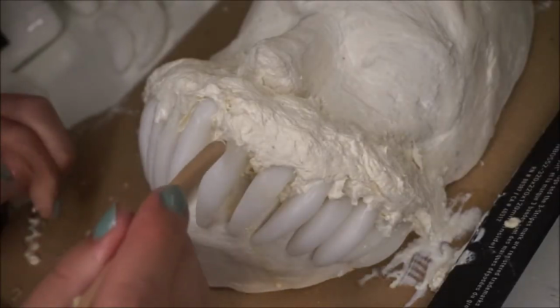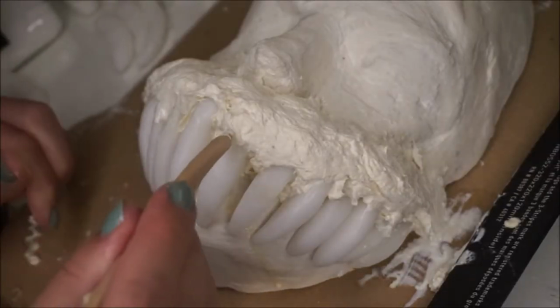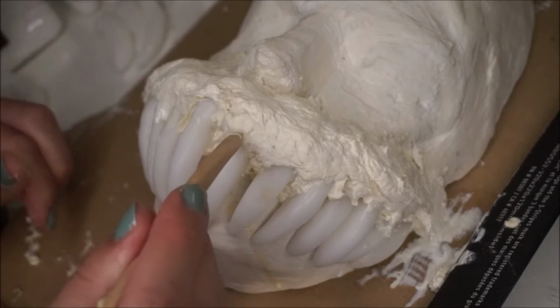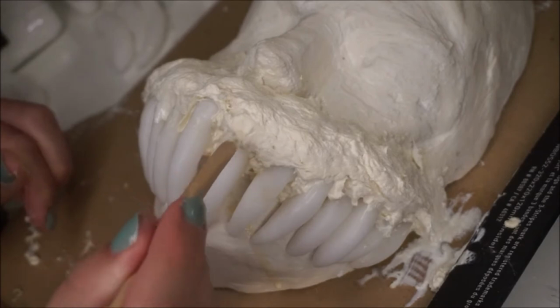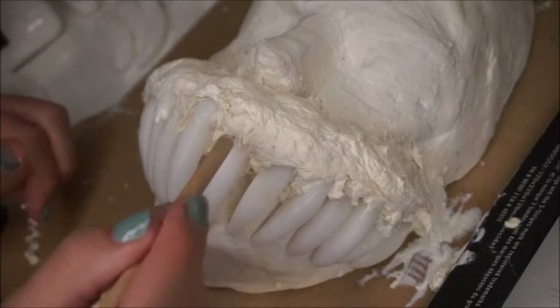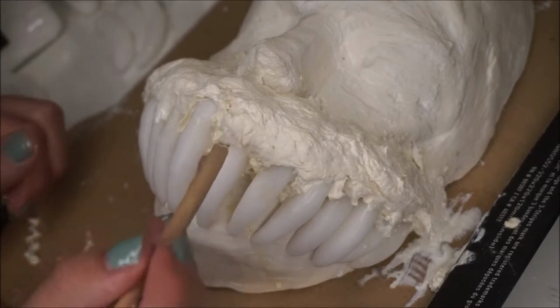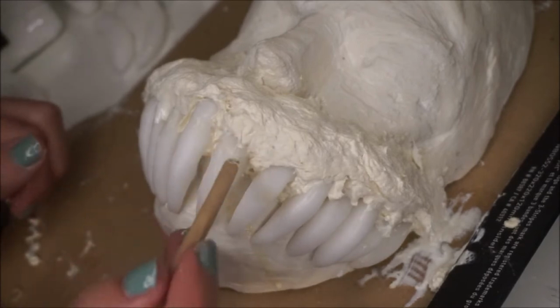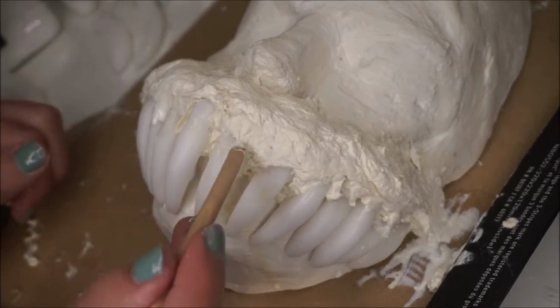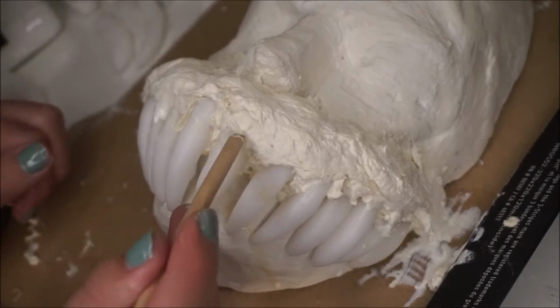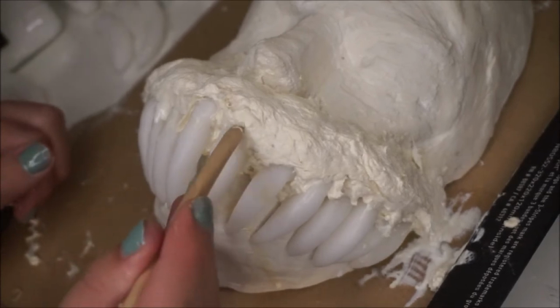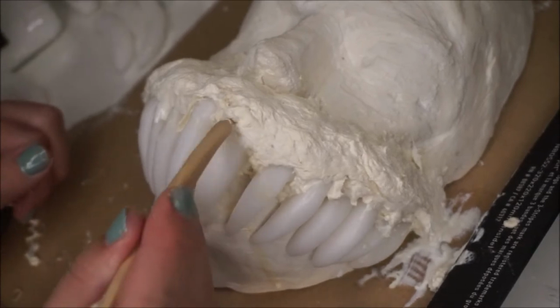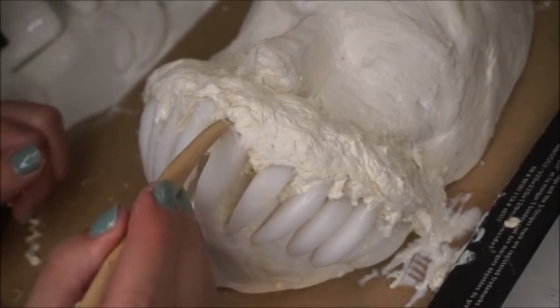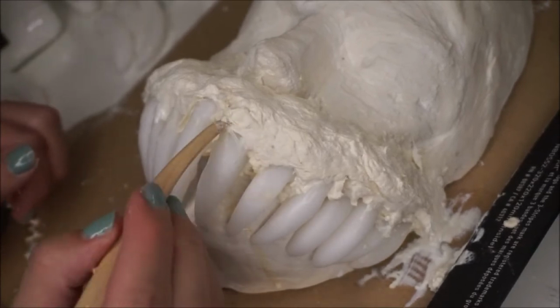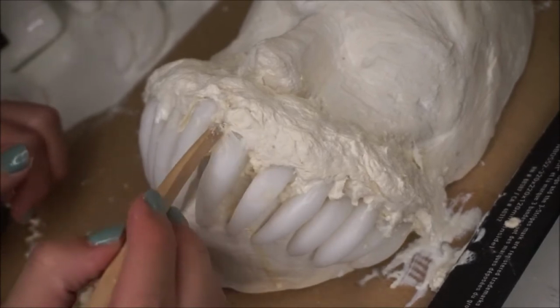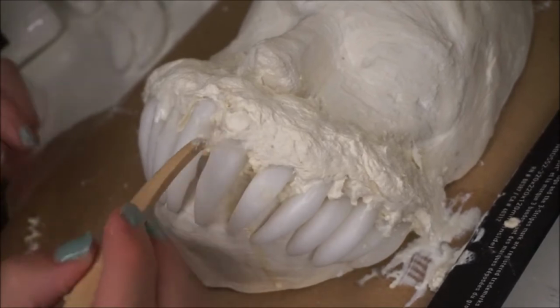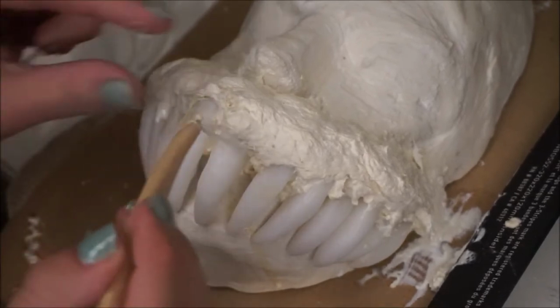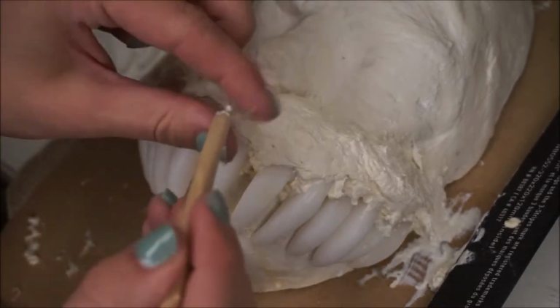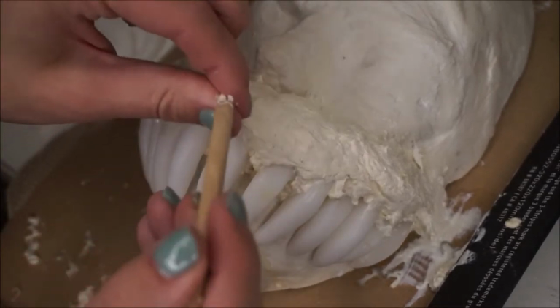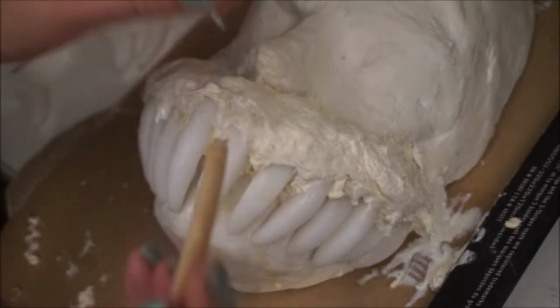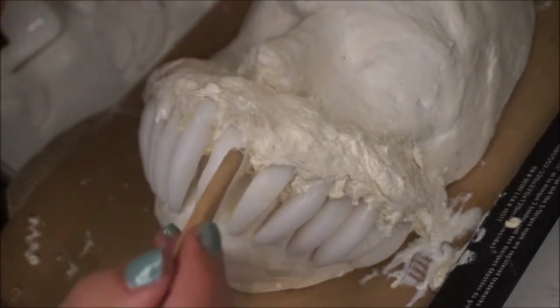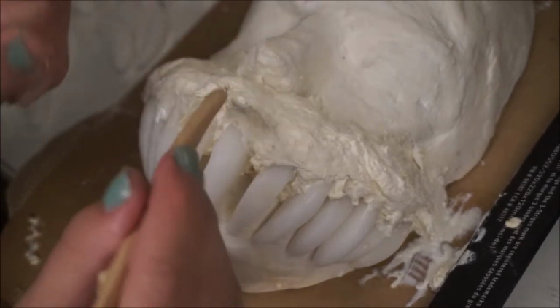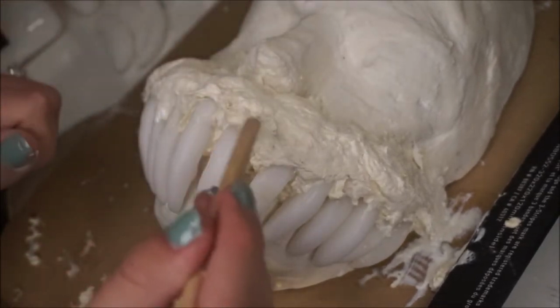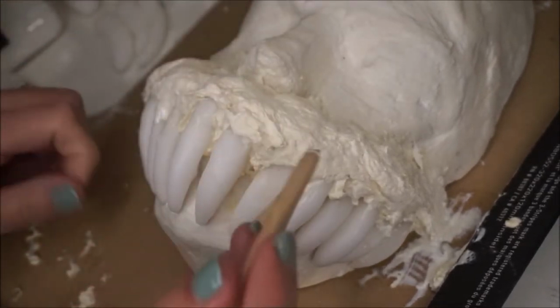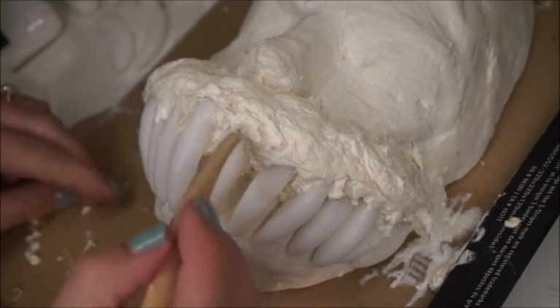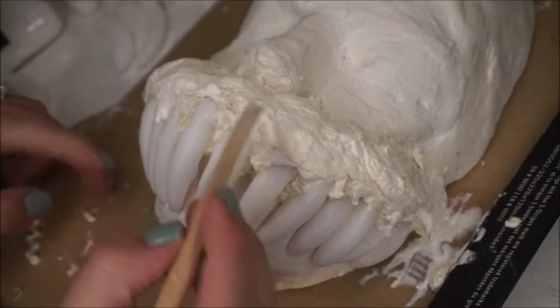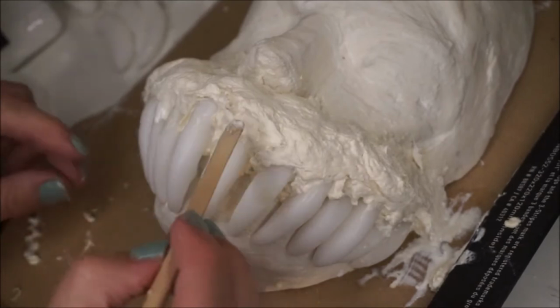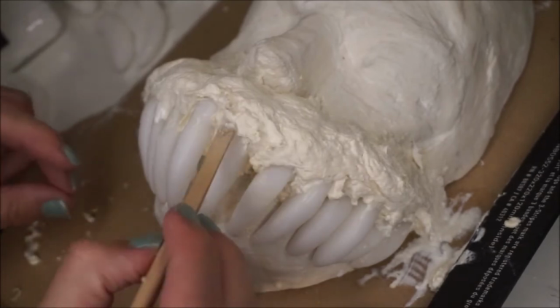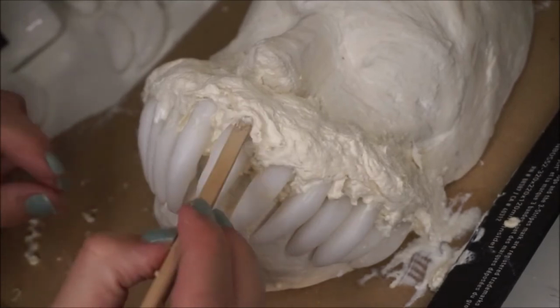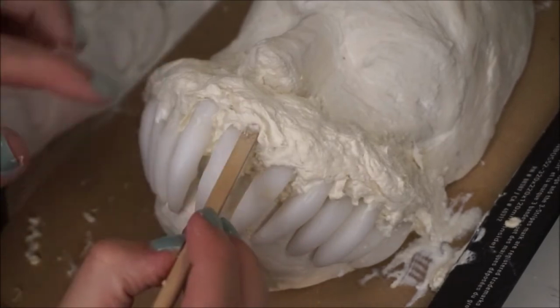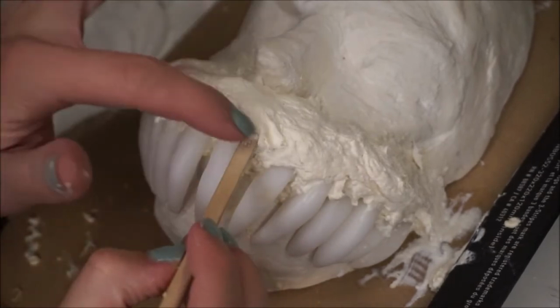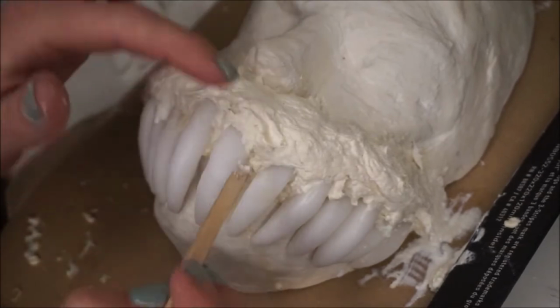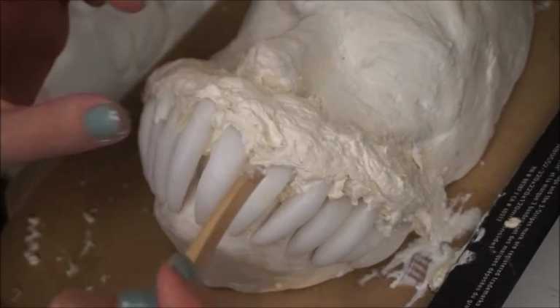Now using a sculpting tool or whatever you have, just shape out the gum part above the teeth to make it look a lot more realistic.